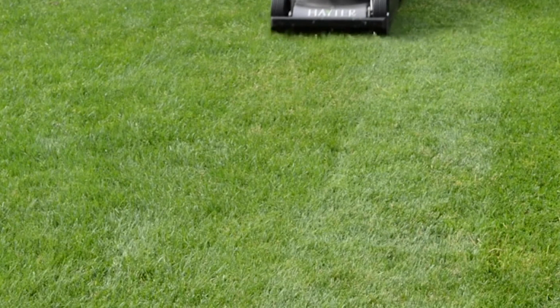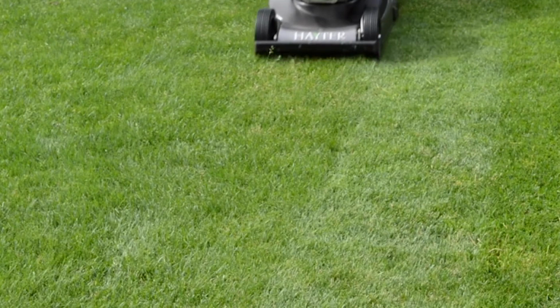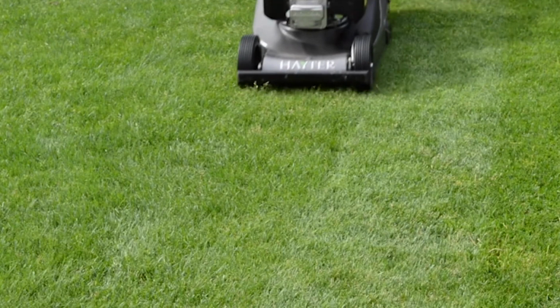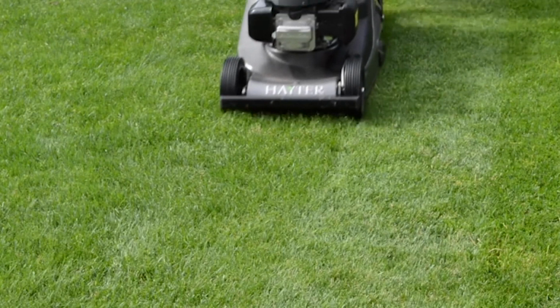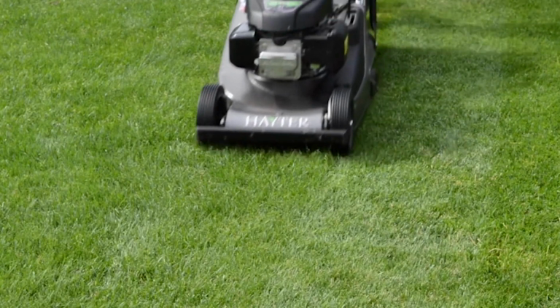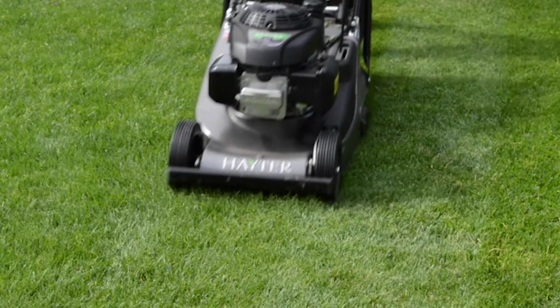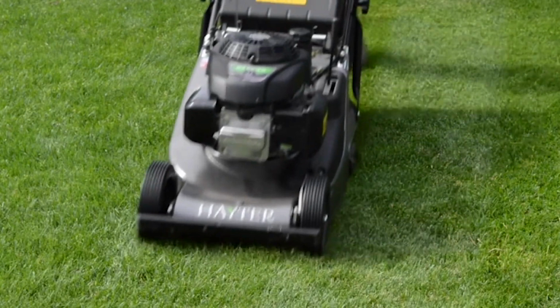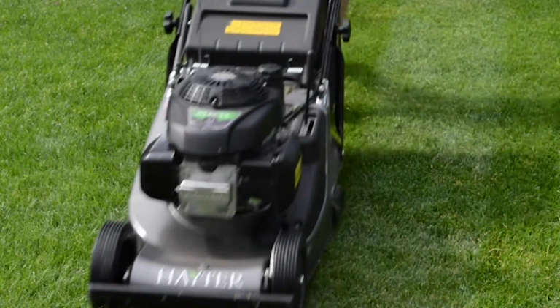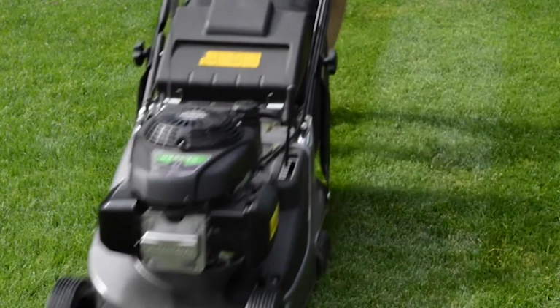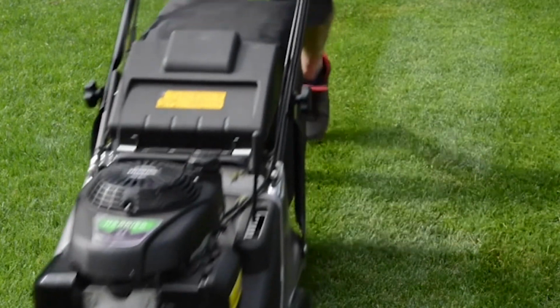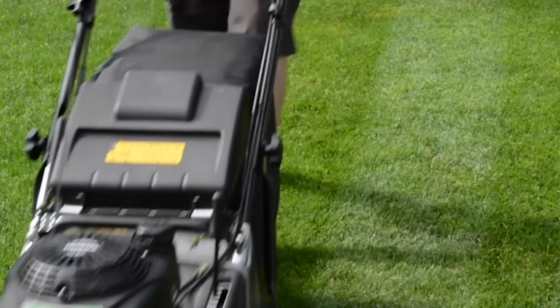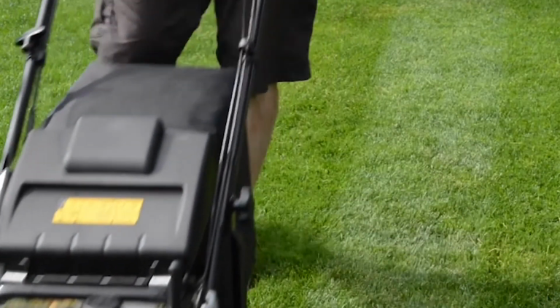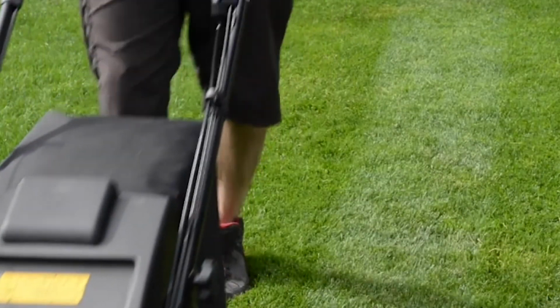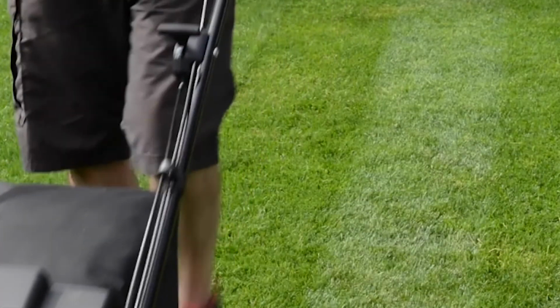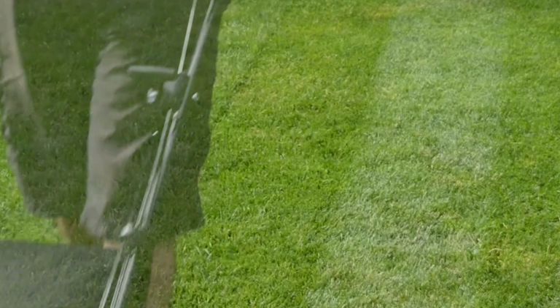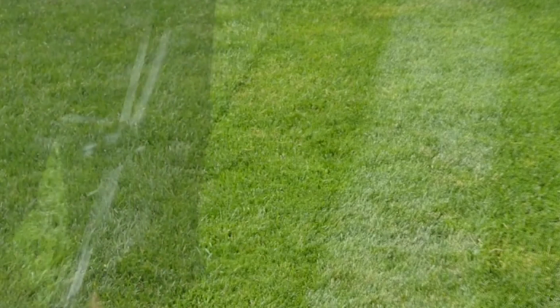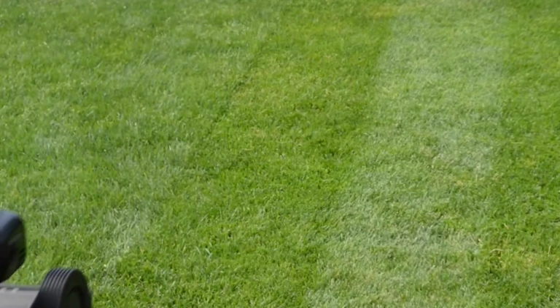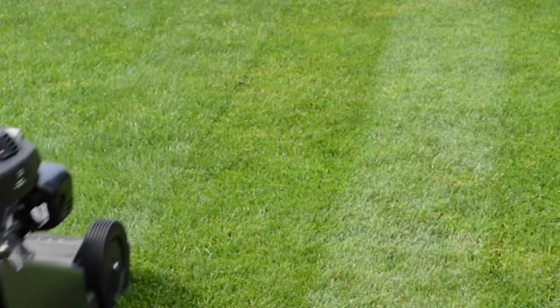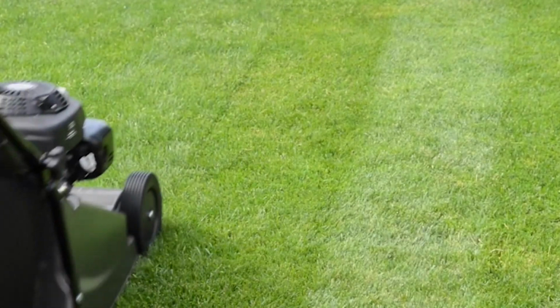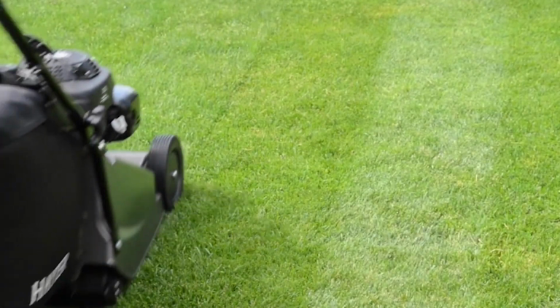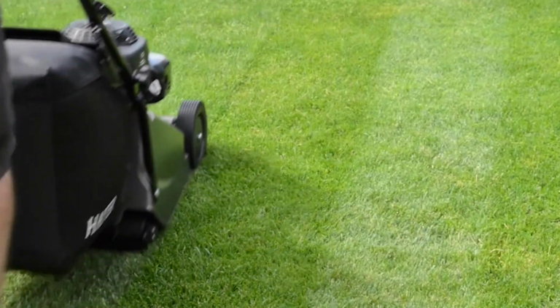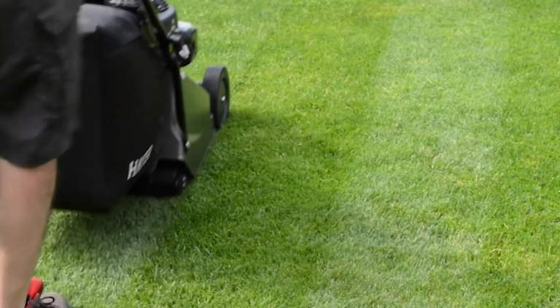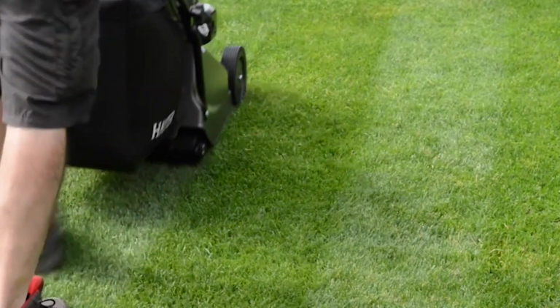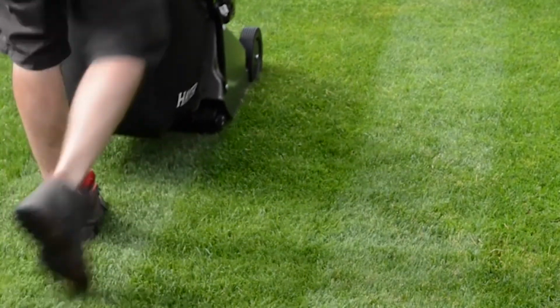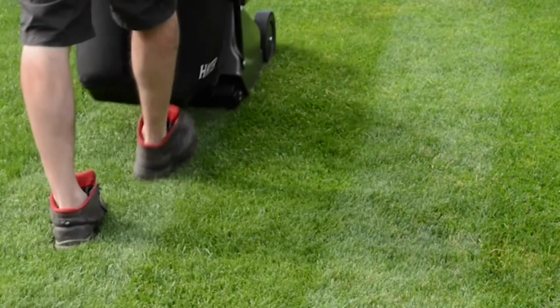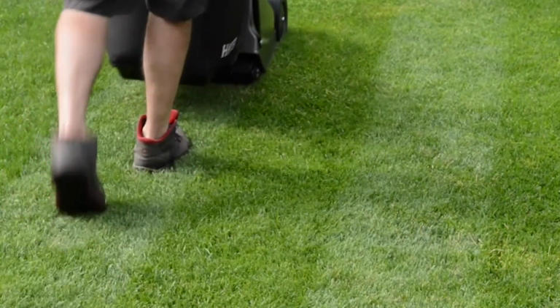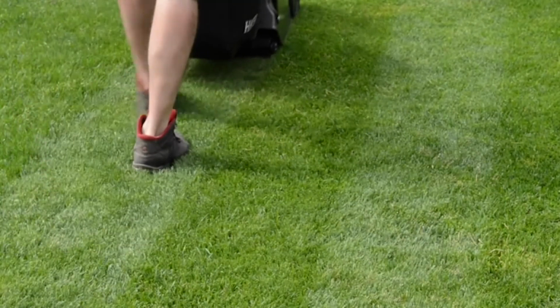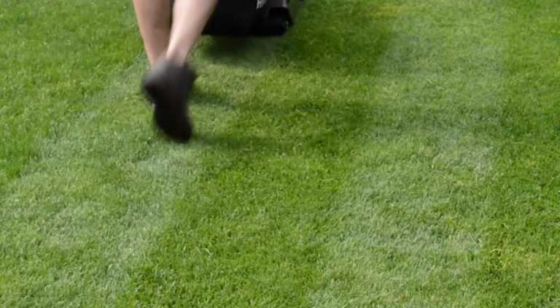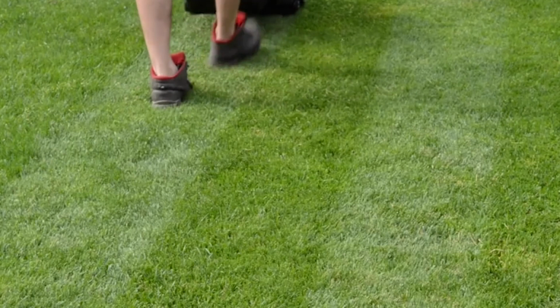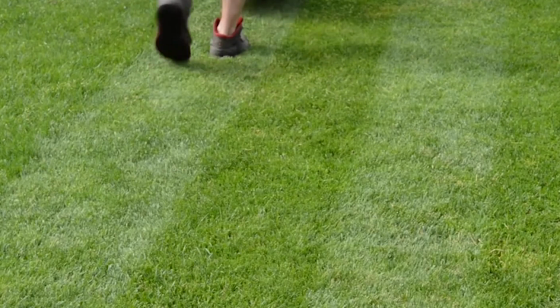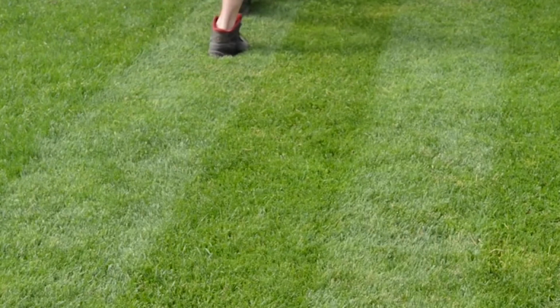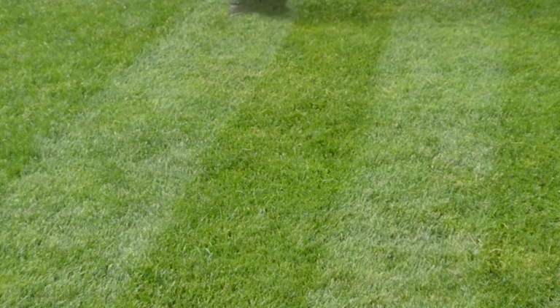There are basically three common errors when it comes to mowing. The first is the lawn is not mowed often enough, the second is the grass is cut too short, and thirdly that the mowing blades are not set correctly.